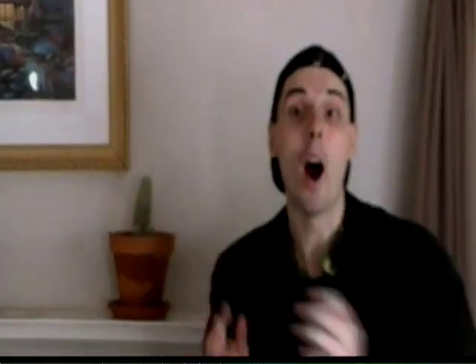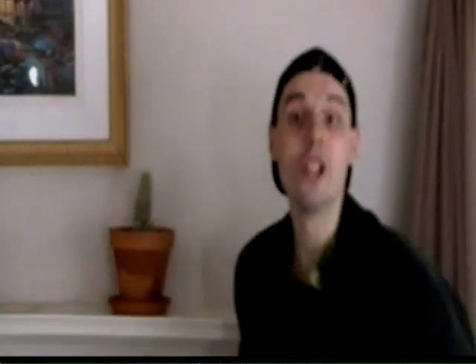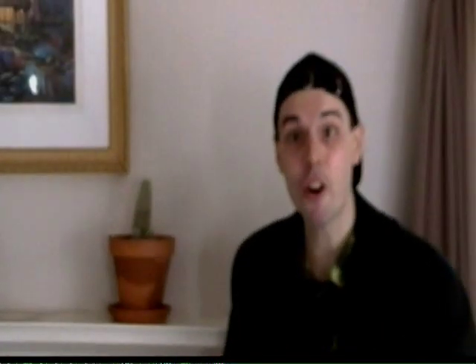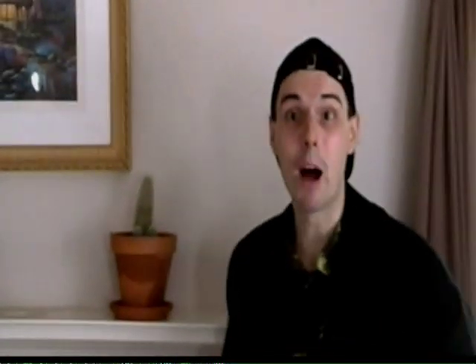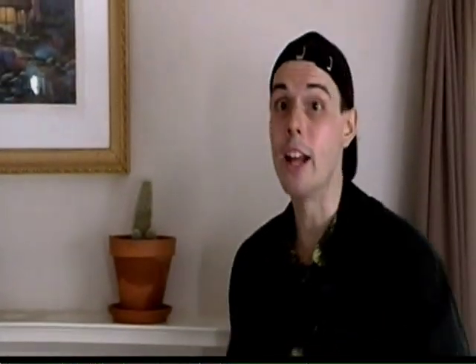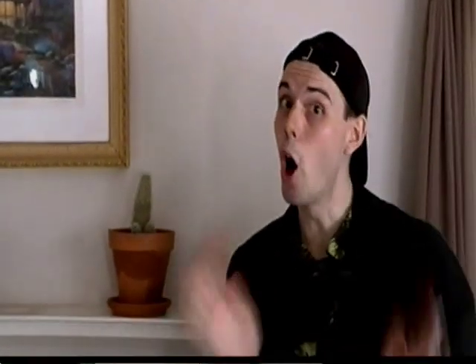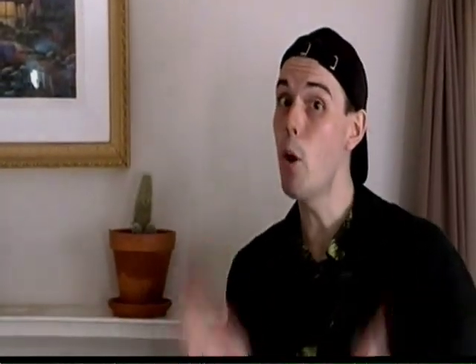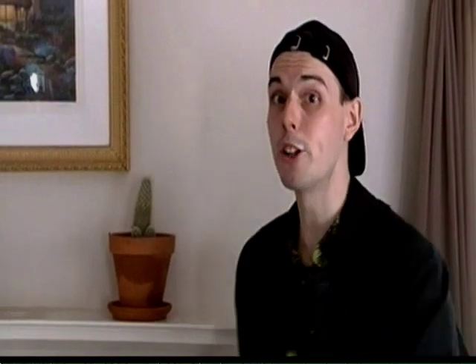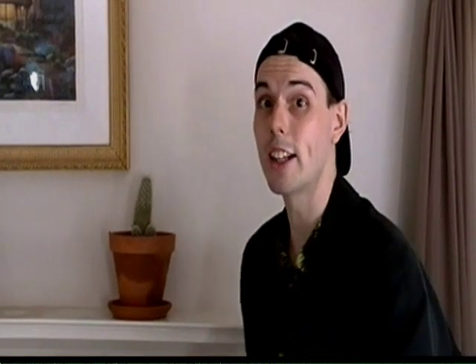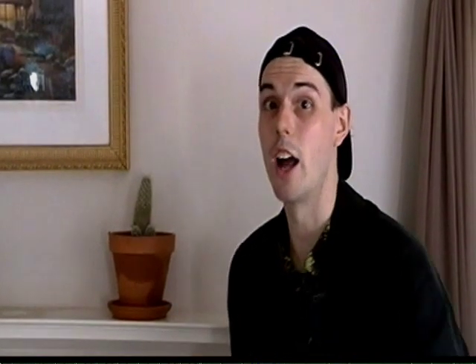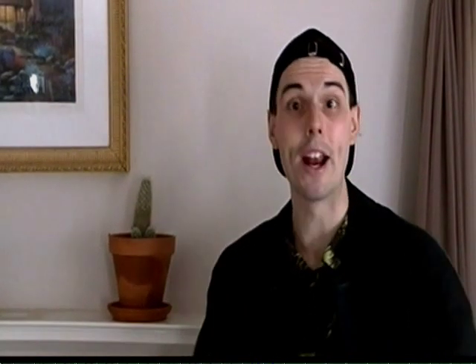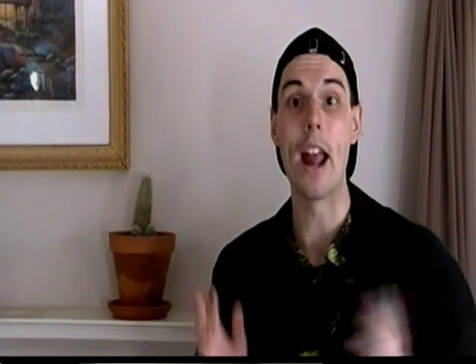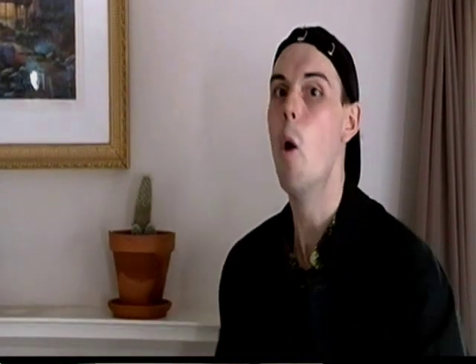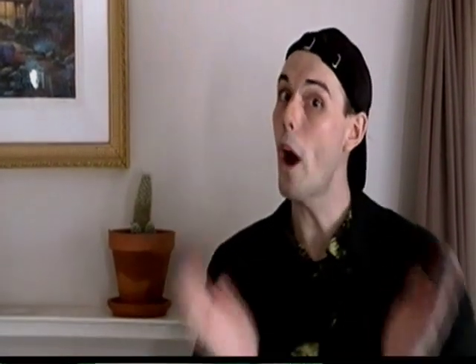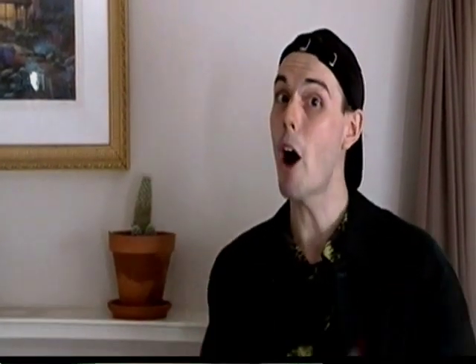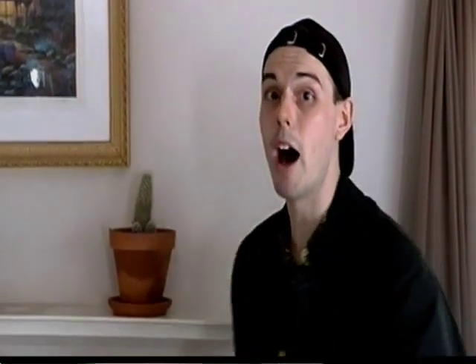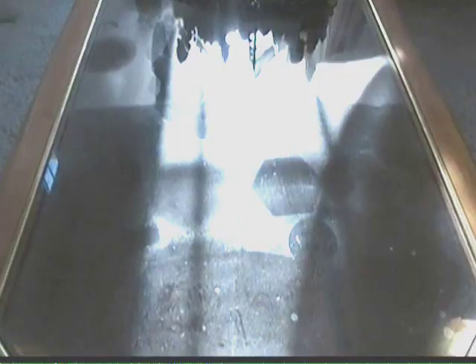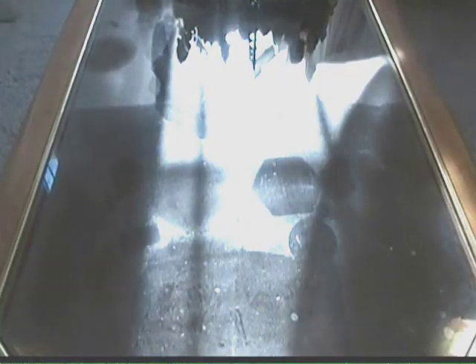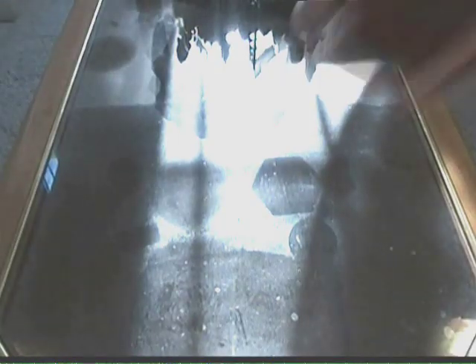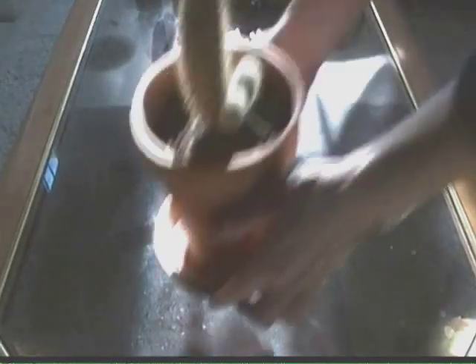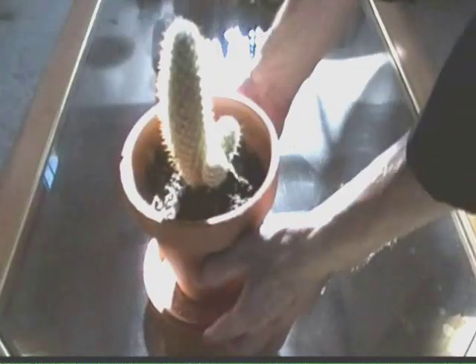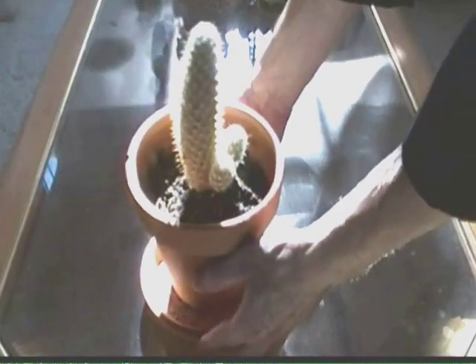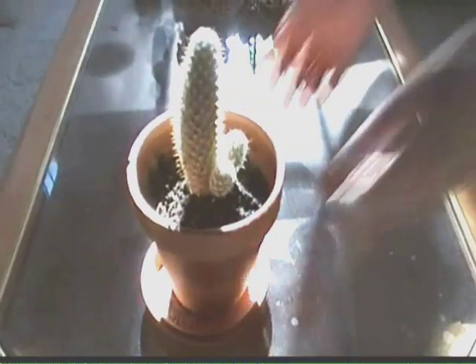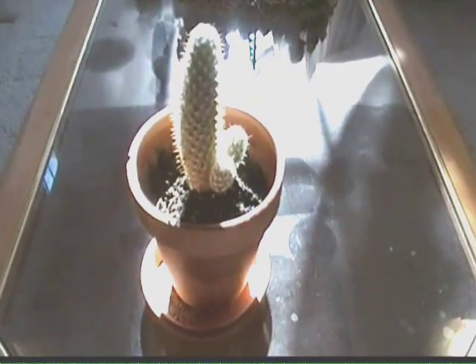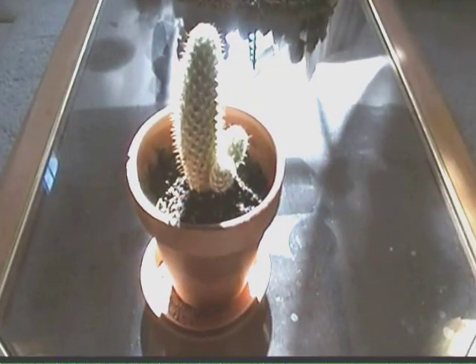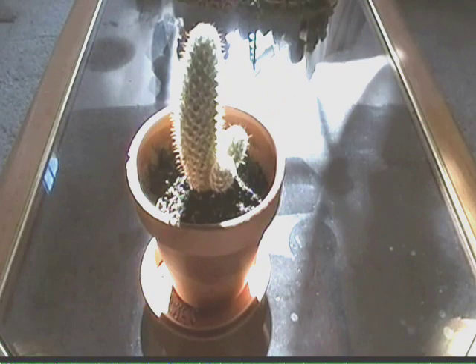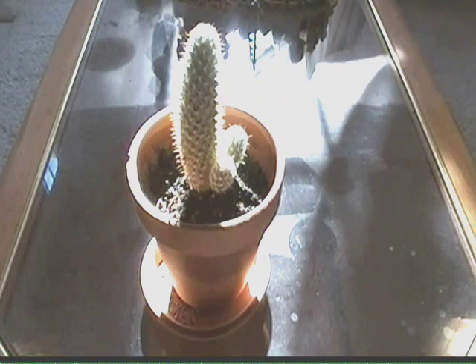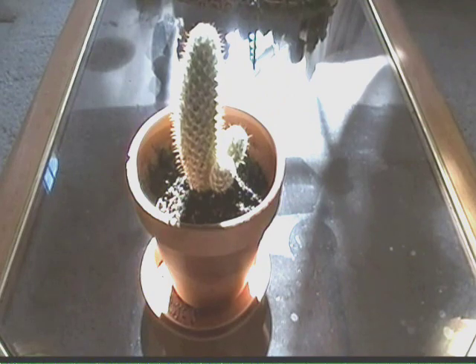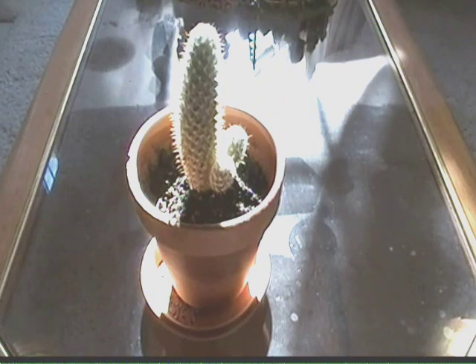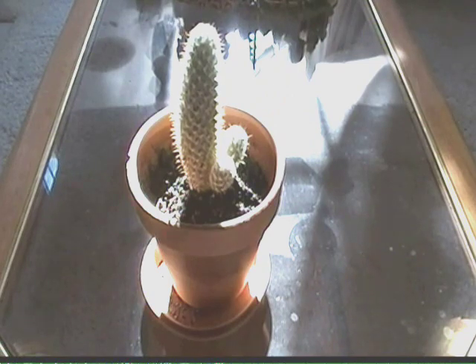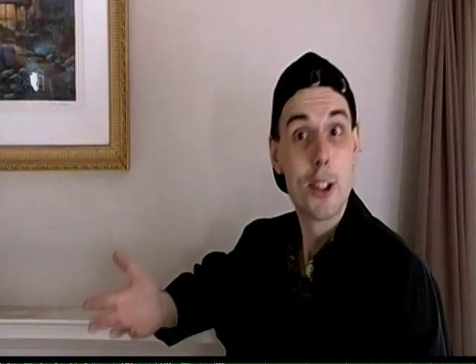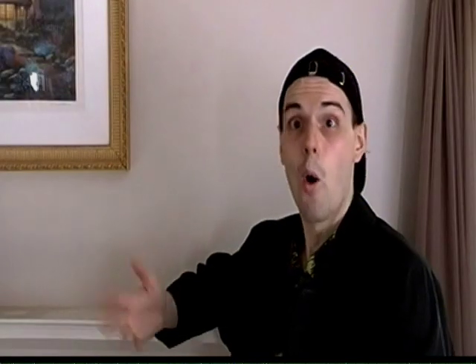Now, when you first pot it, don't put it in direct sun right away. Wait about a month, and then you're gonna place this guy in direct sunlight.